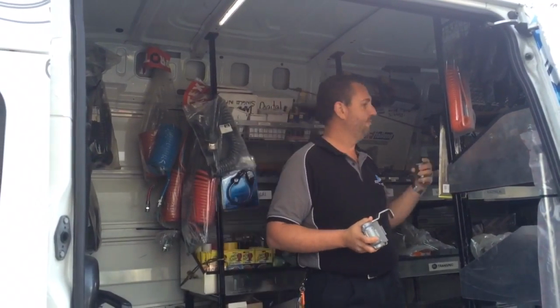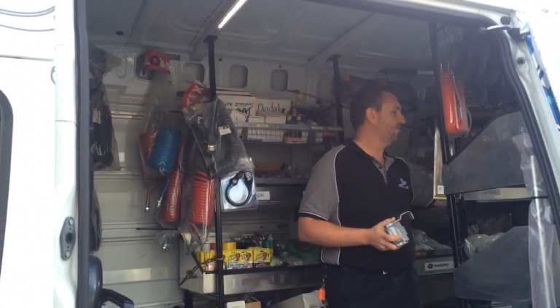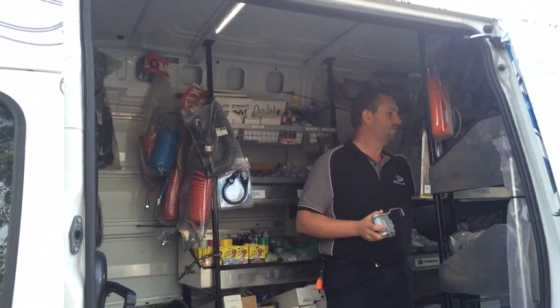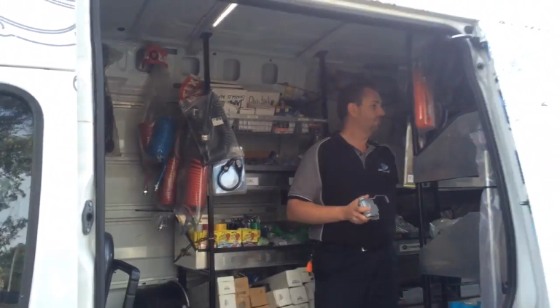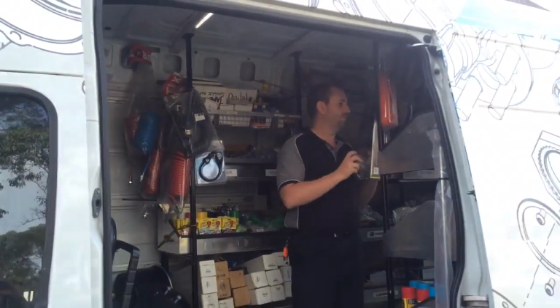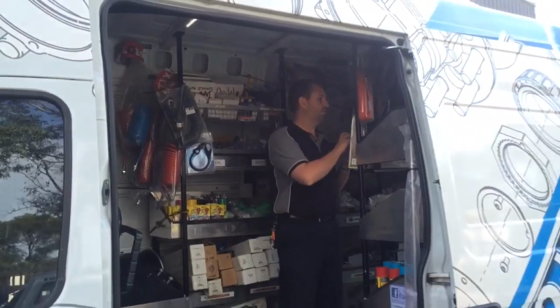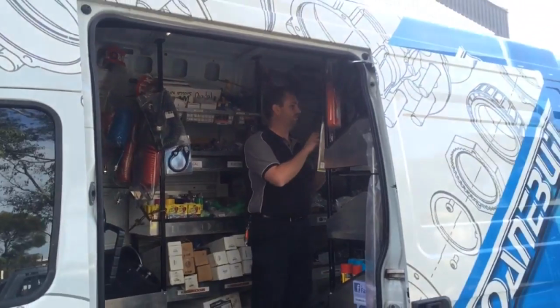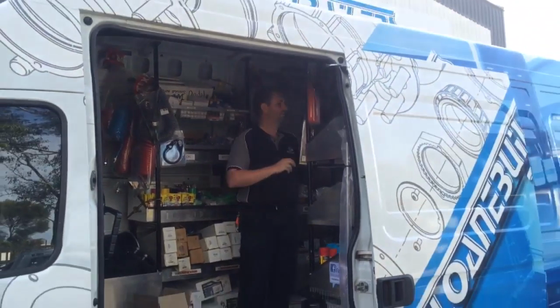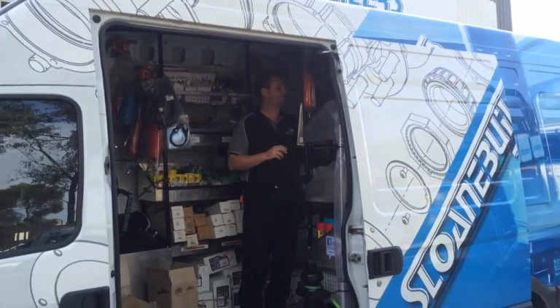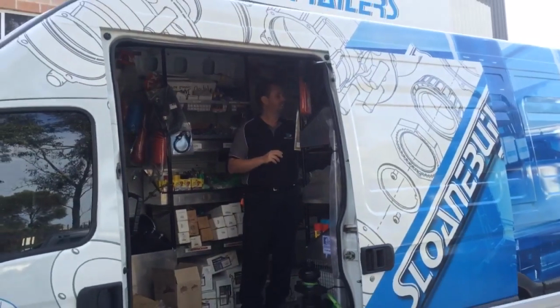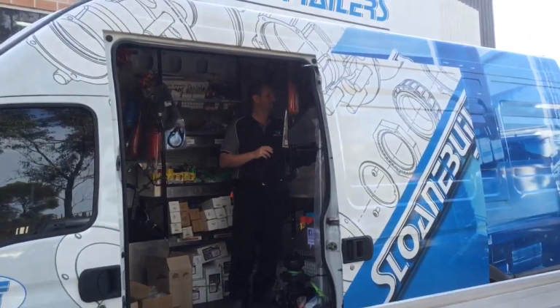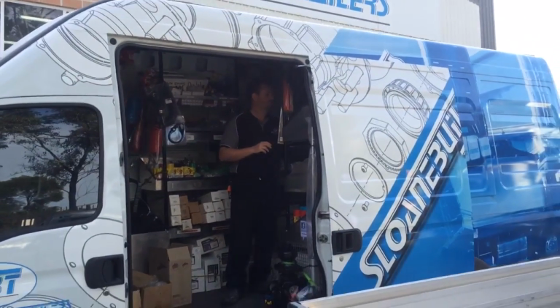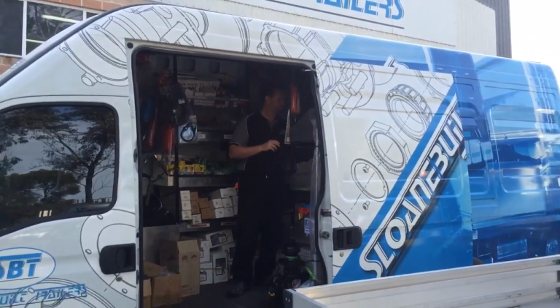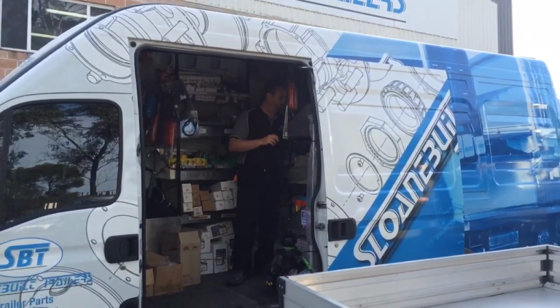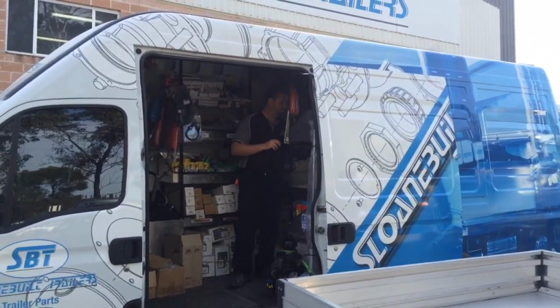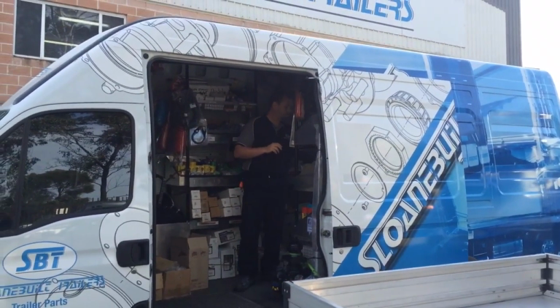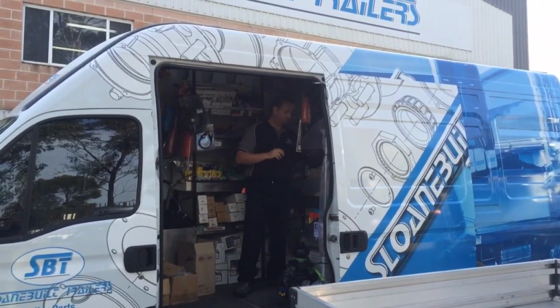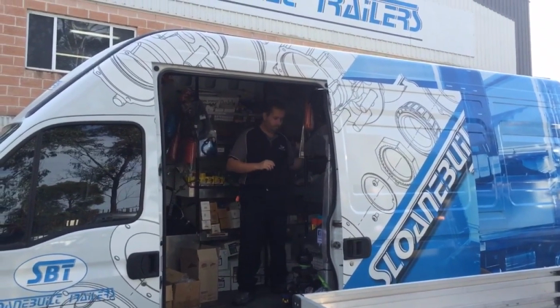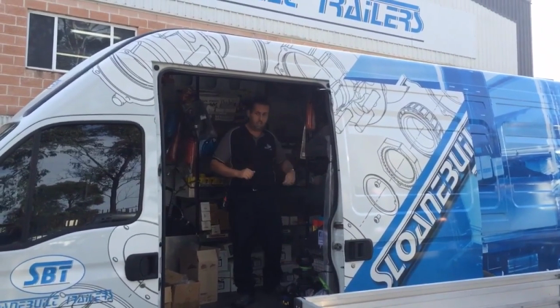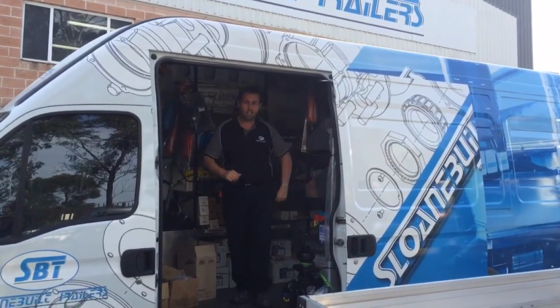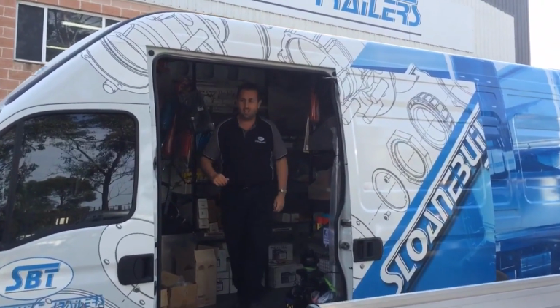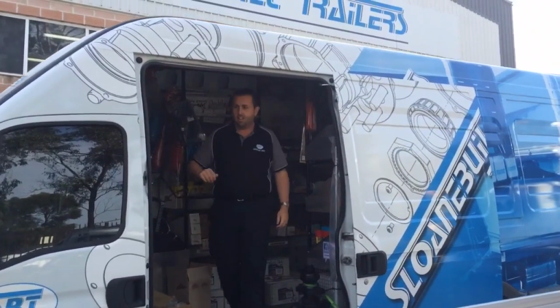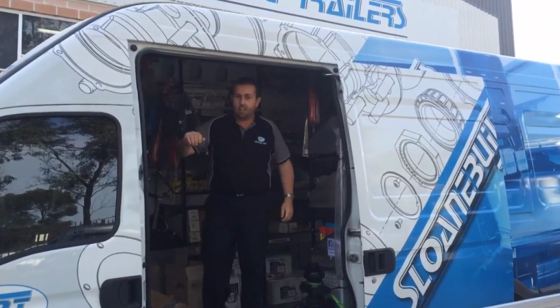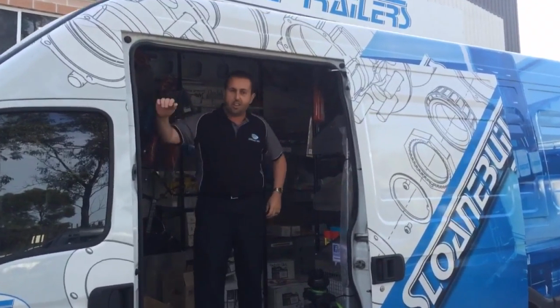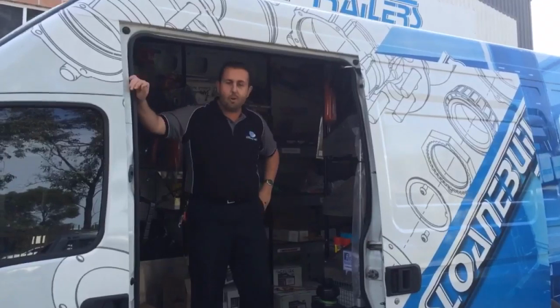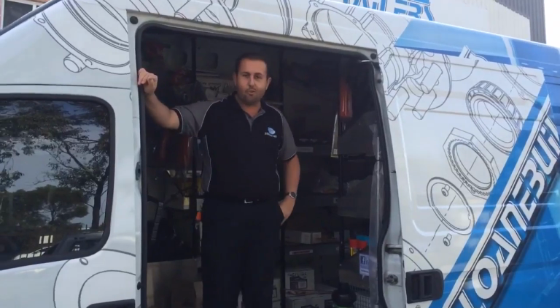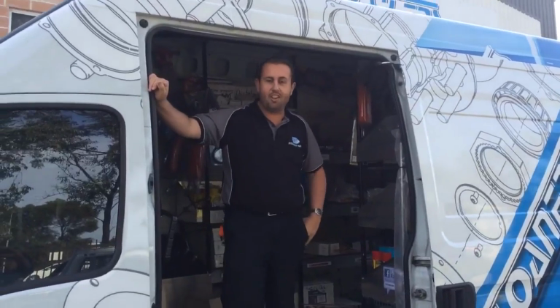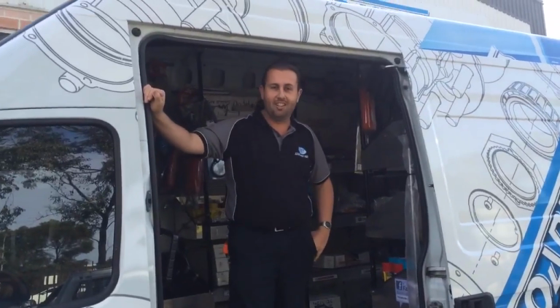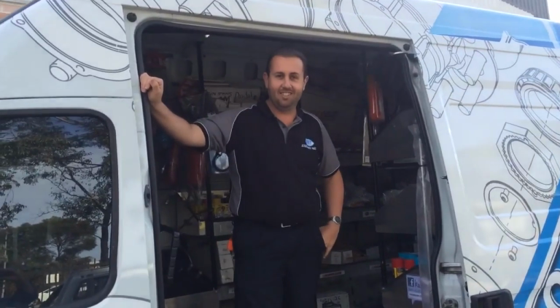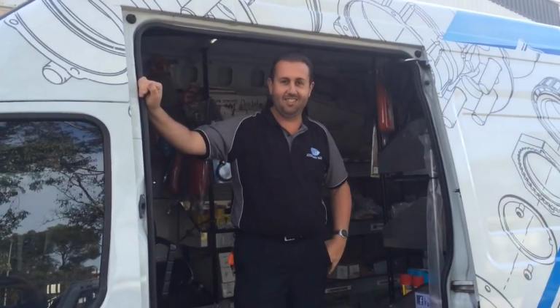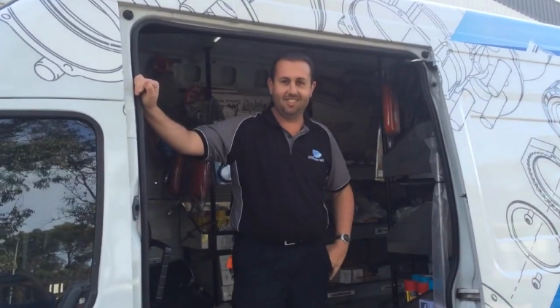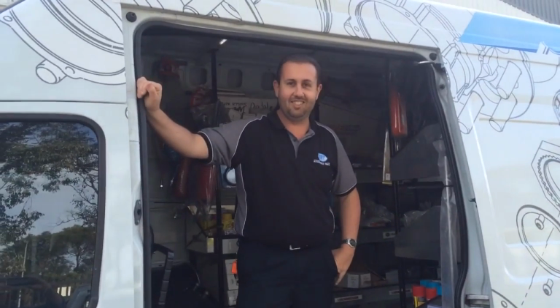Excellent. It's a good looking van, isn't it? I bet it gets some attention out on the road. Thanks very much for watching. Talk to you soon, mate.